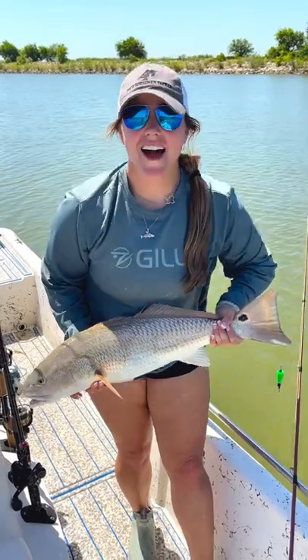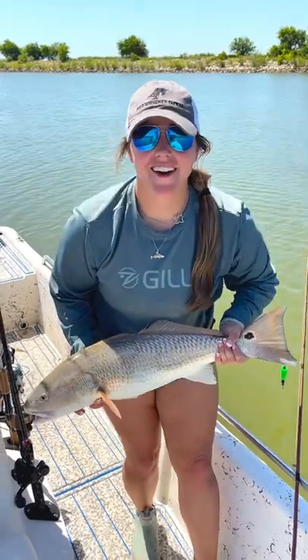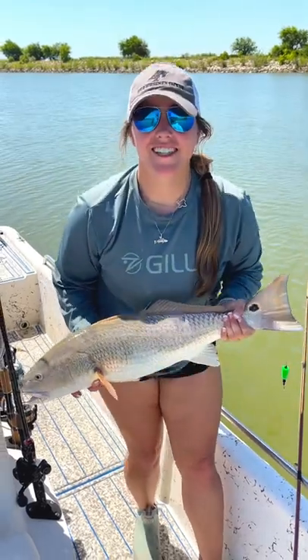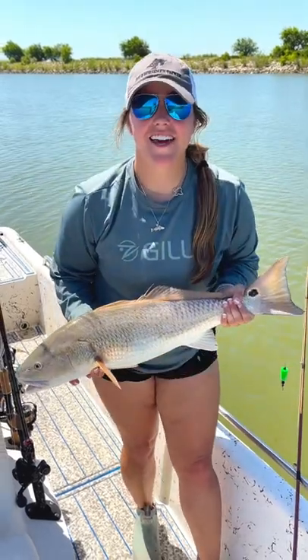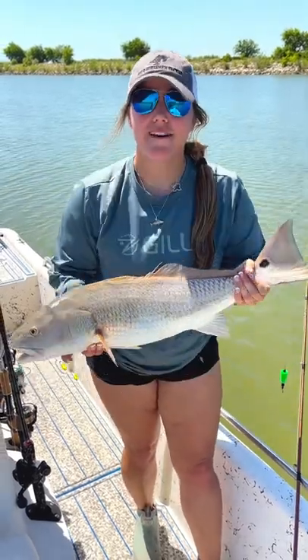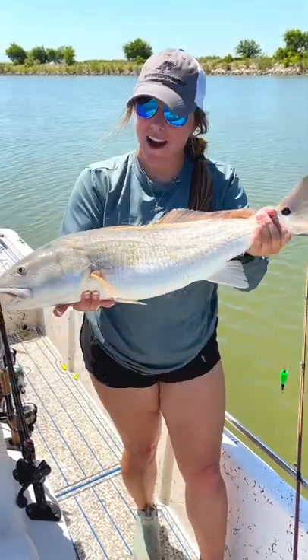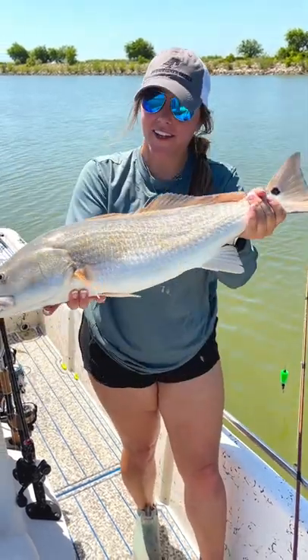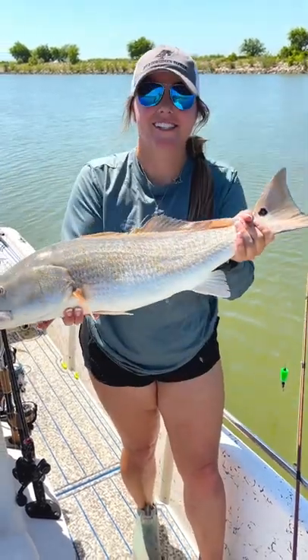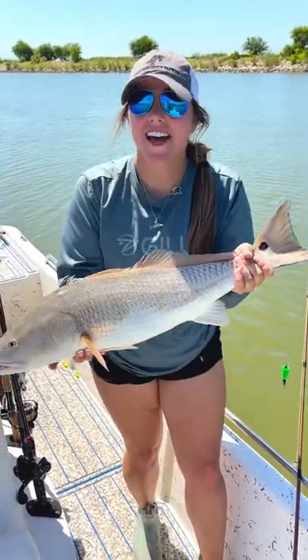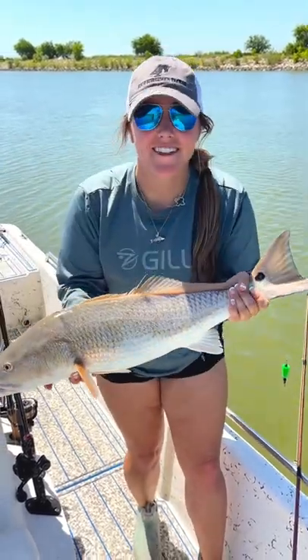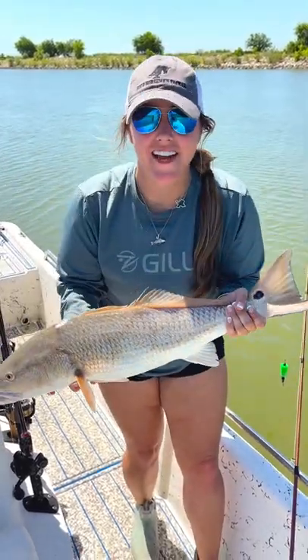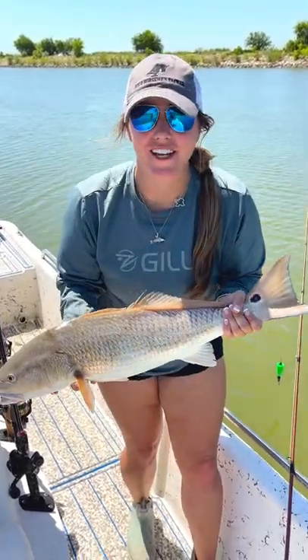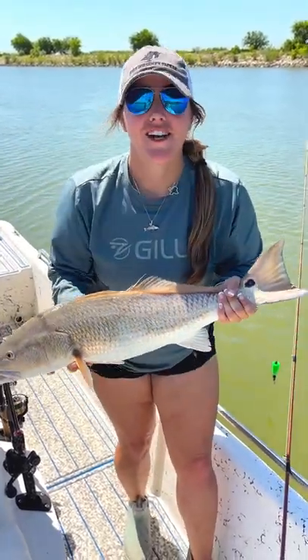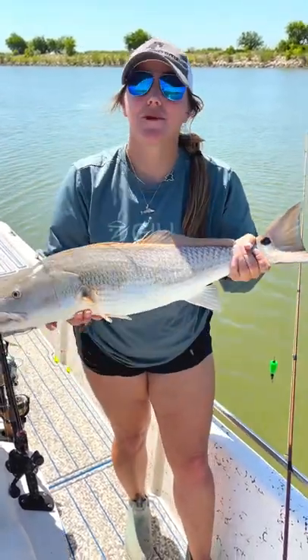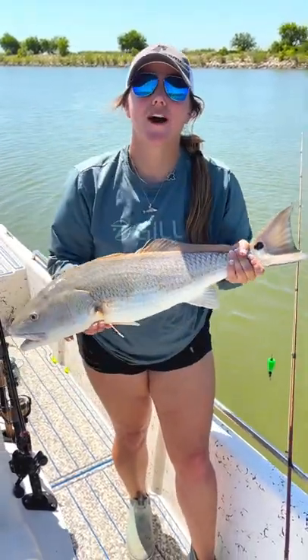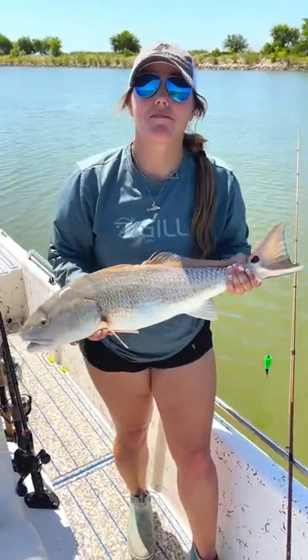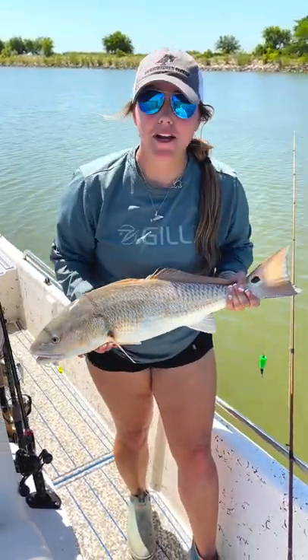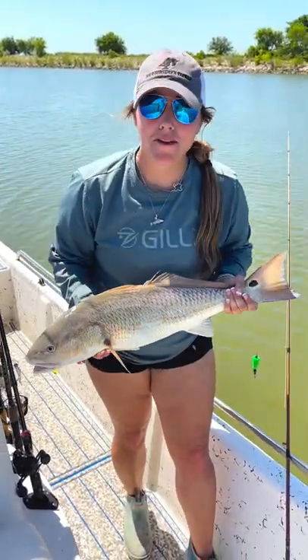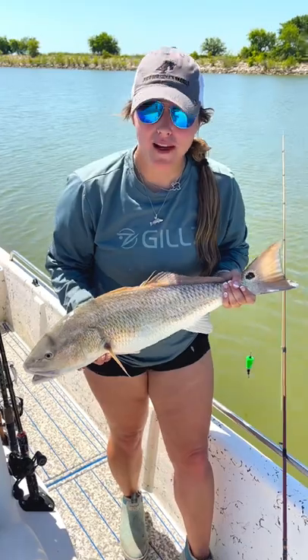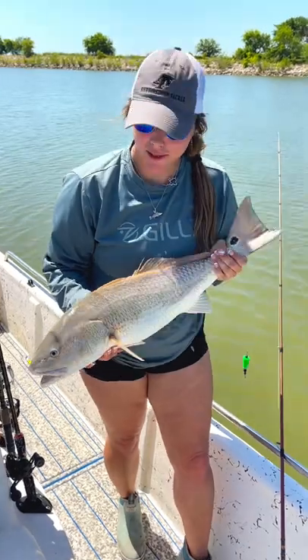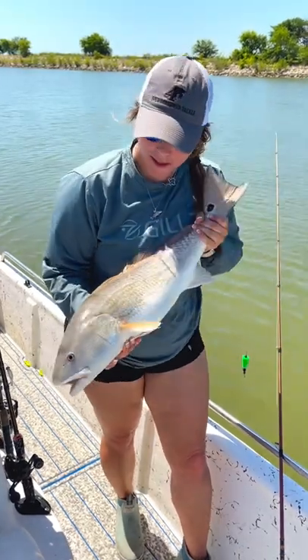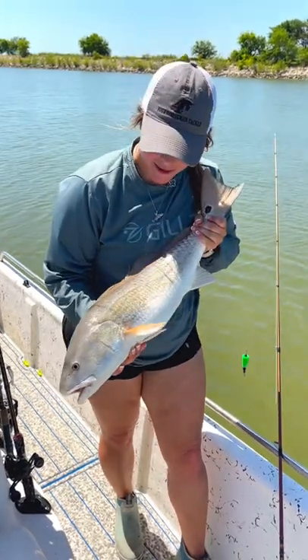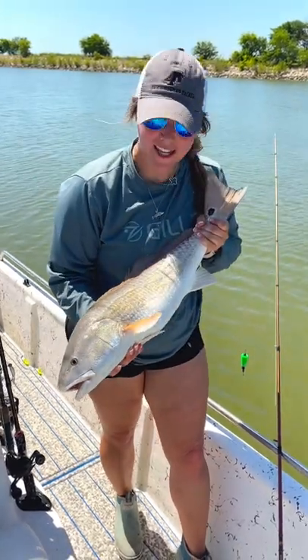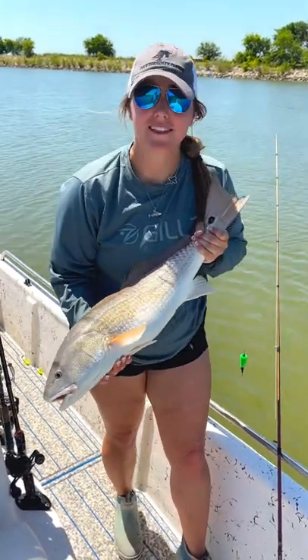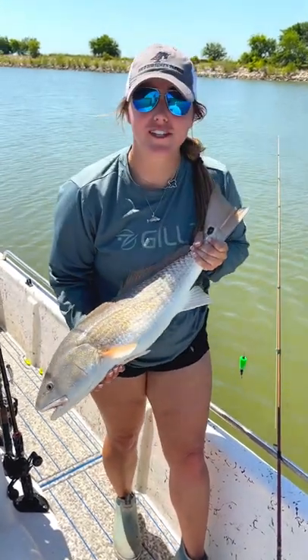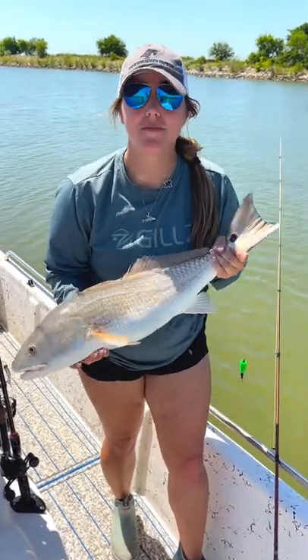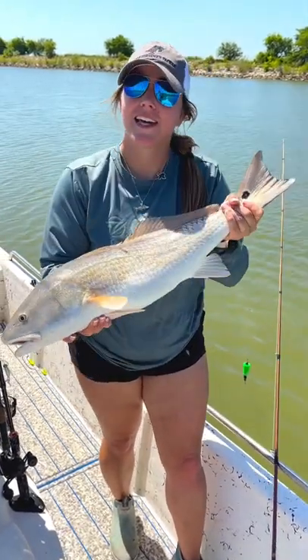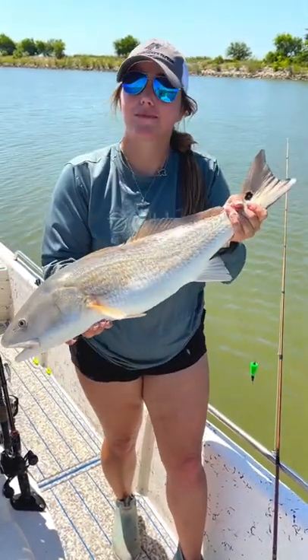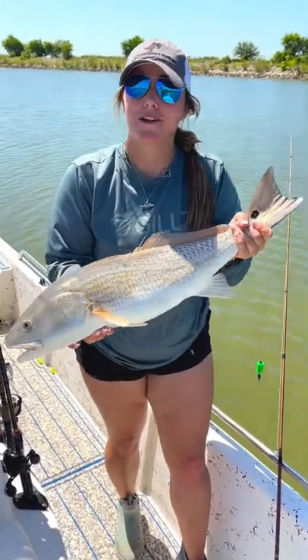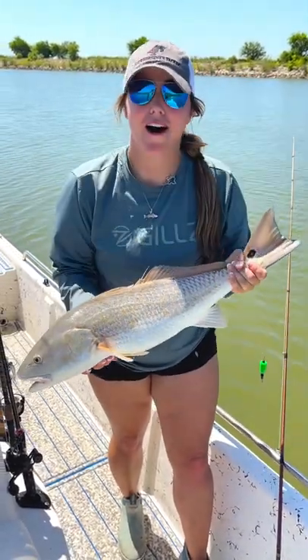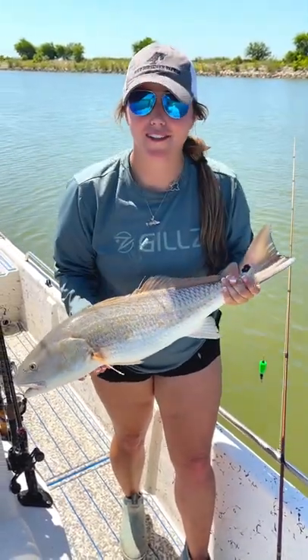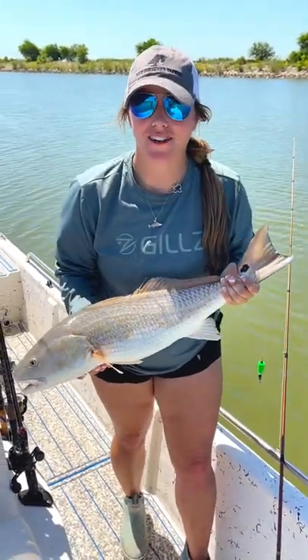Hey y'all! Today we have been out here slaying the redfish. So with the help of Bear Mountain pellets, we are going to take these fish home and smoke them on the smoker.